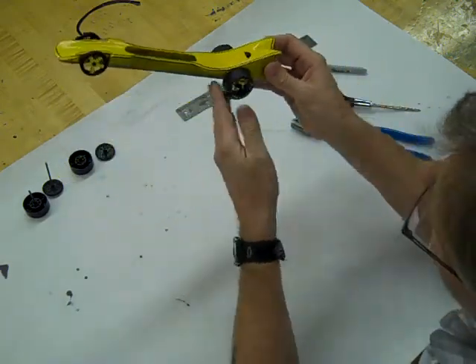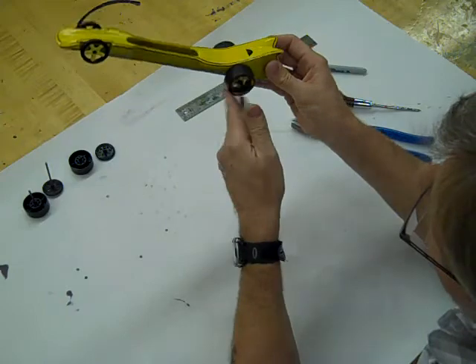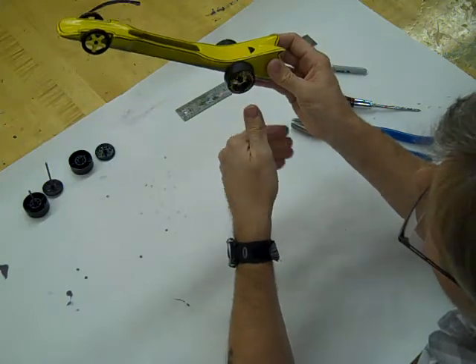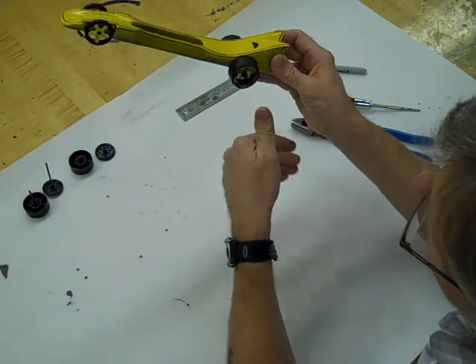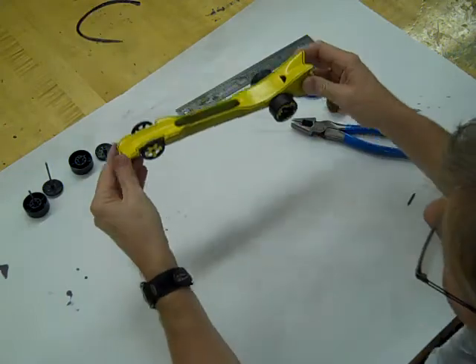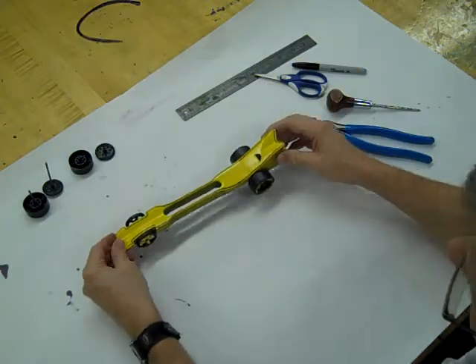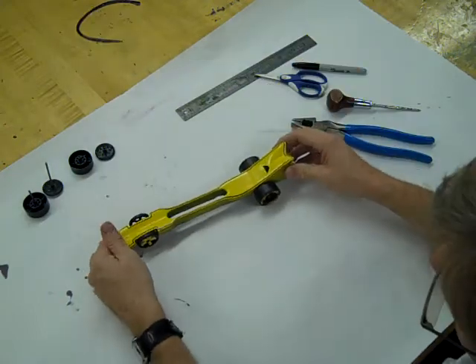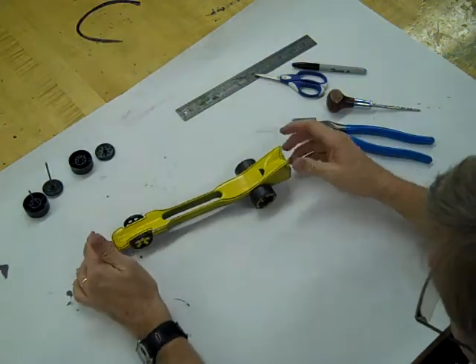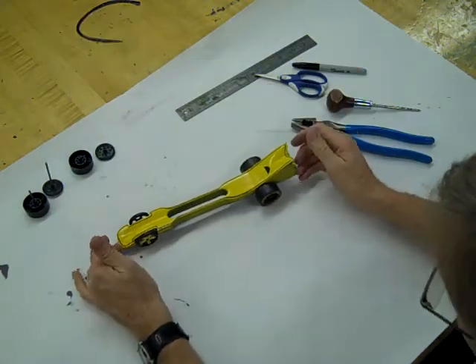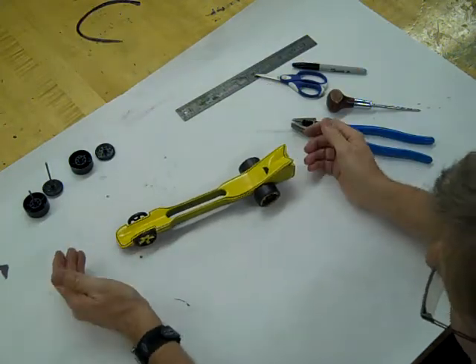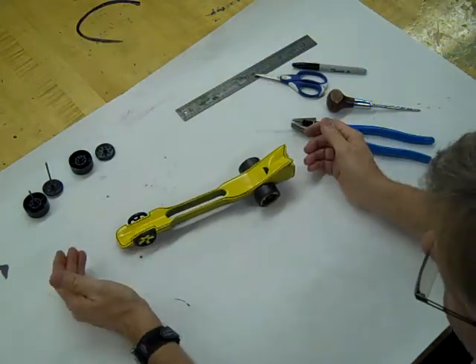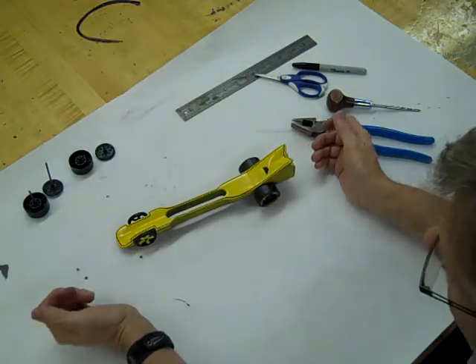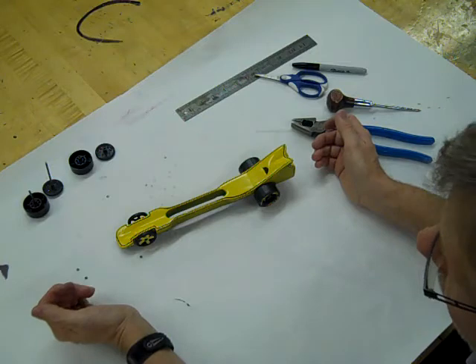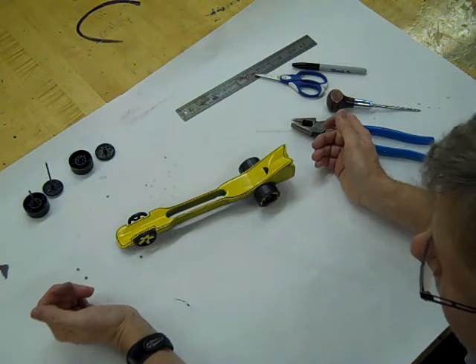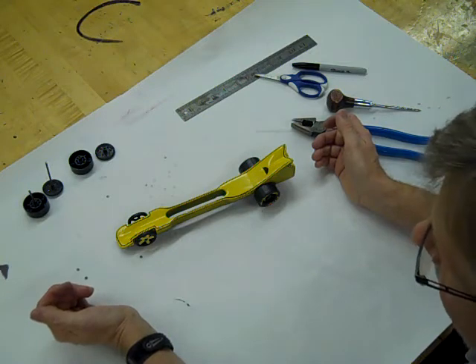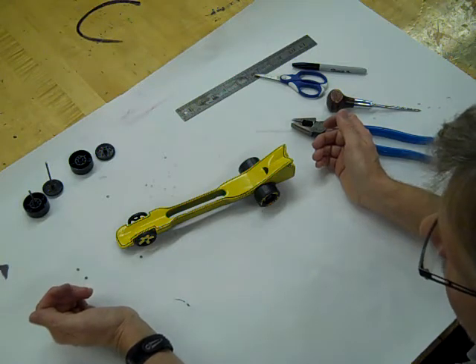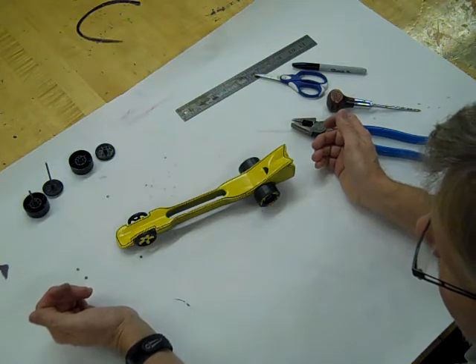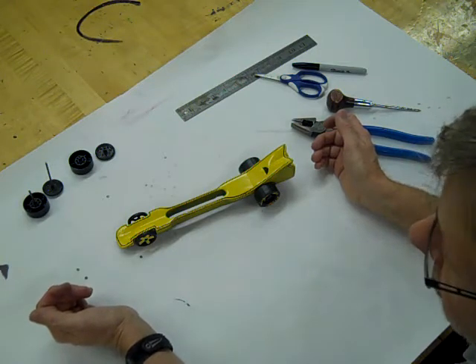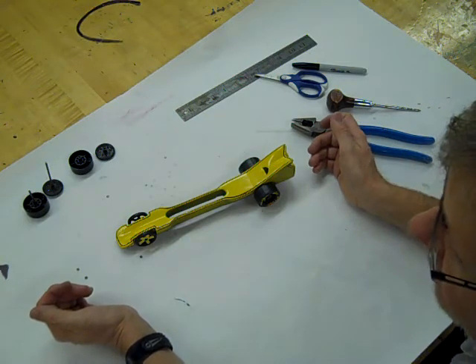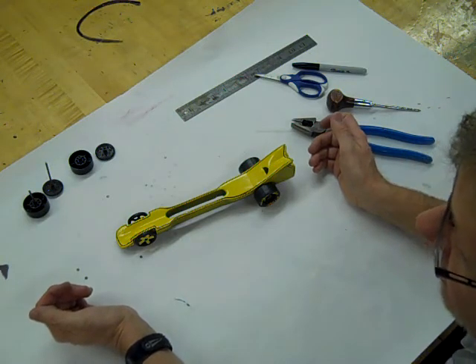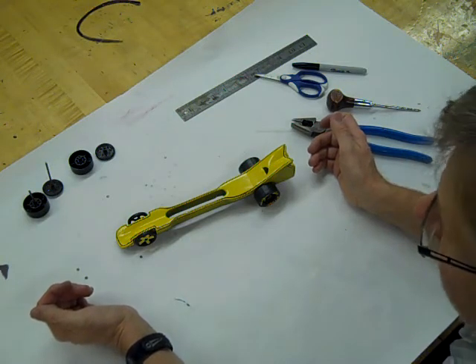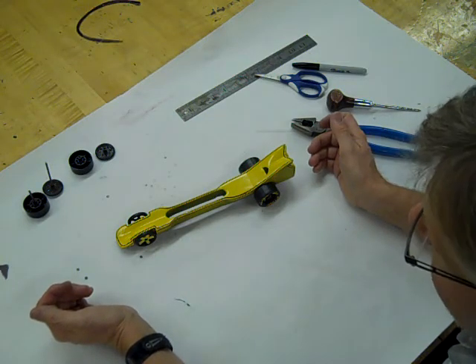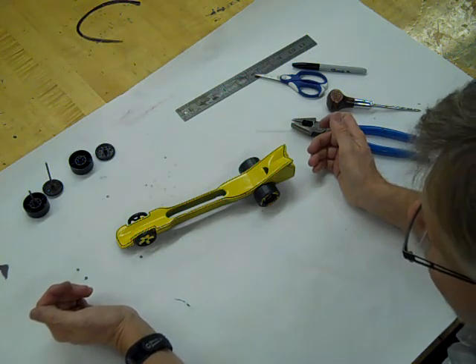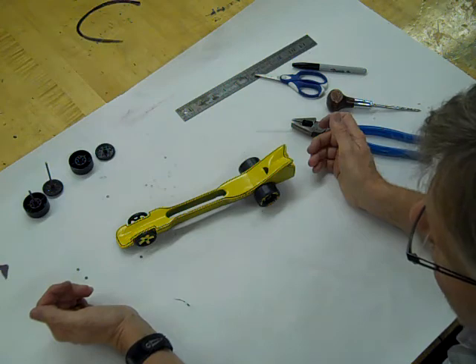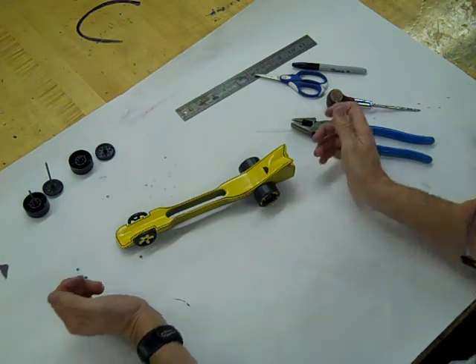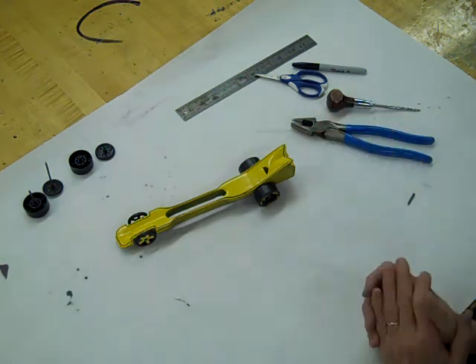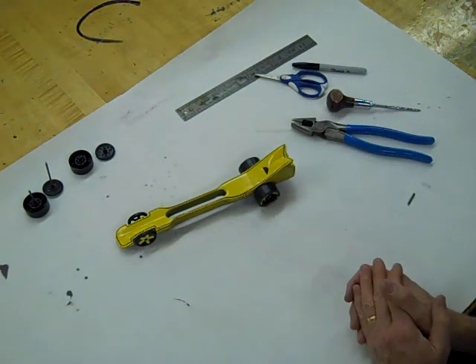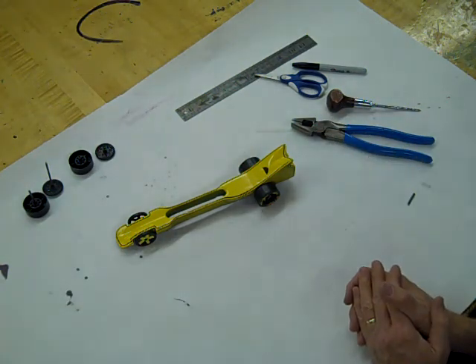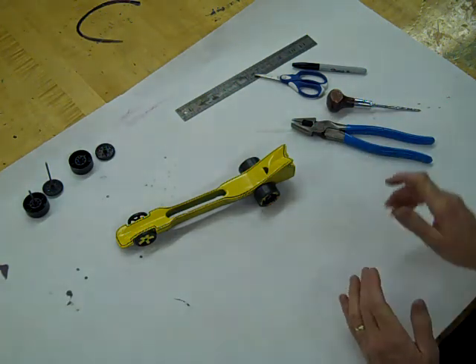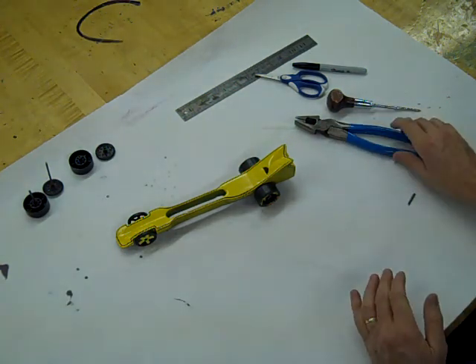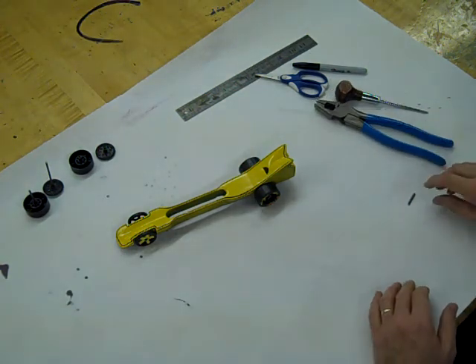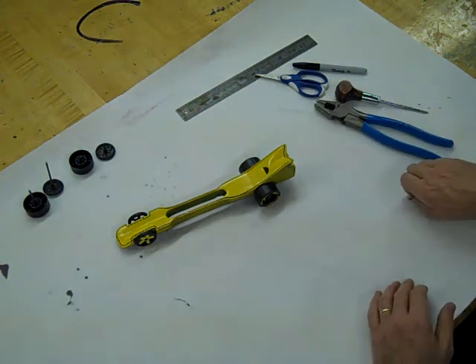And there I have my completed, painted CO2 car — ready to roll, ready for race day, and ready to turn in to the teacher for grading and display. All your fellow classmates and schoolmates can walk by and admire the fine work you've done. Good job on that CO2 car!